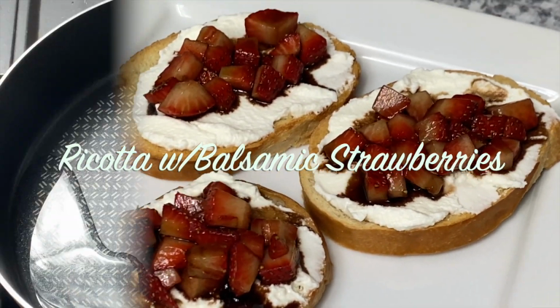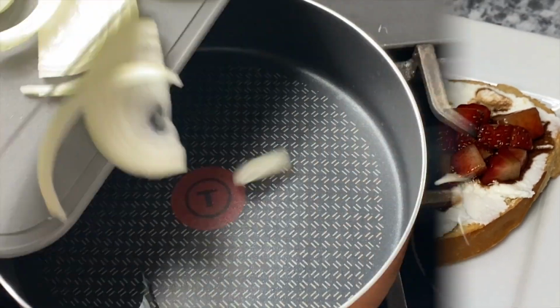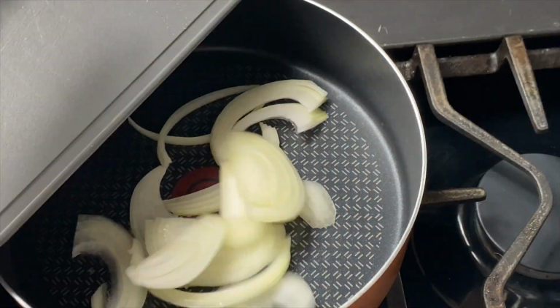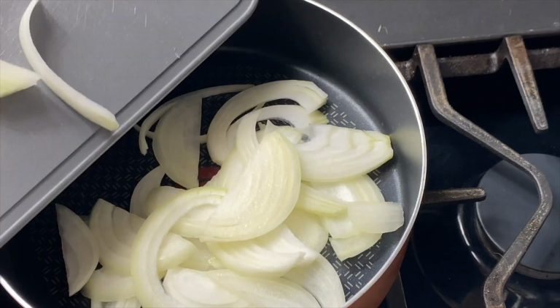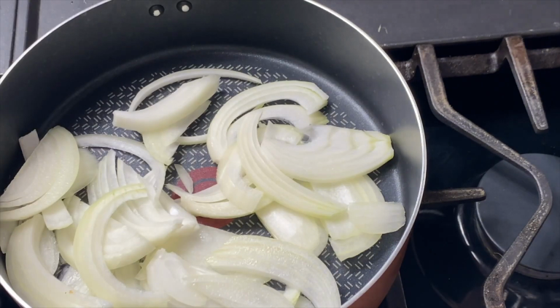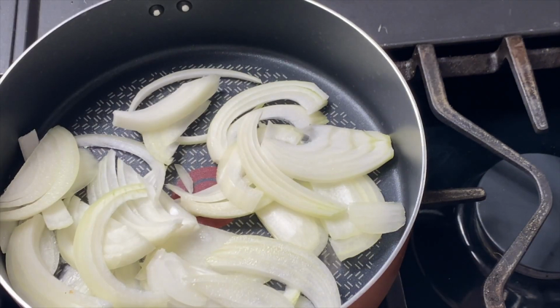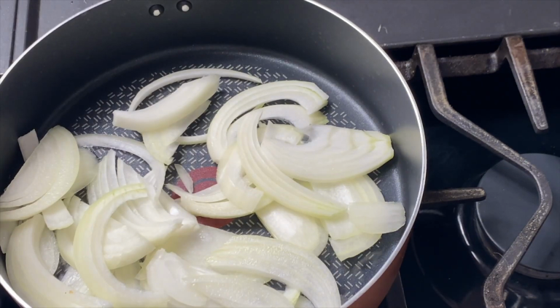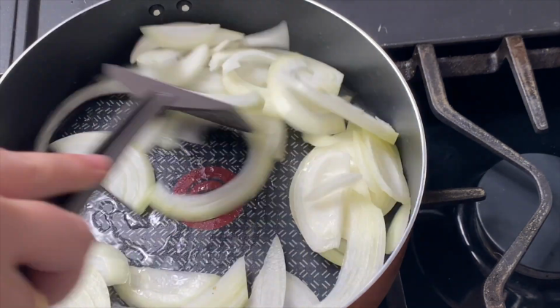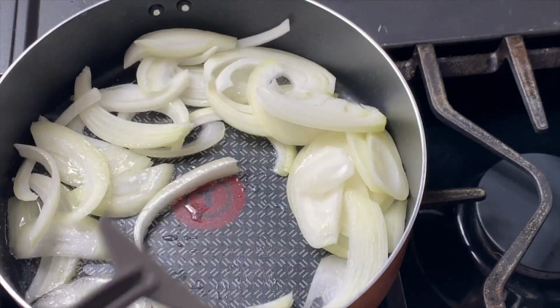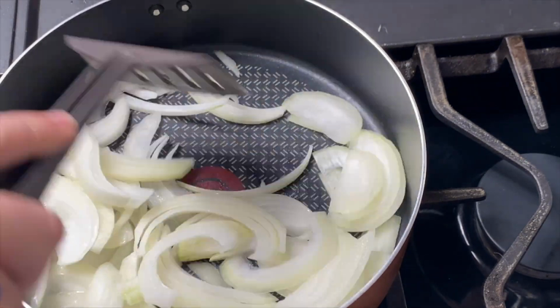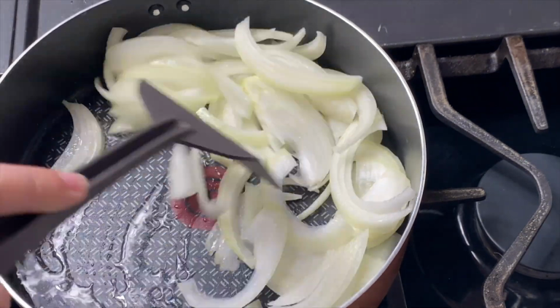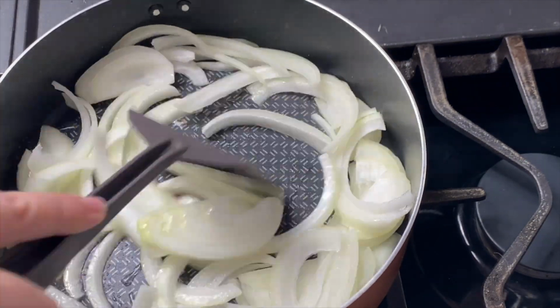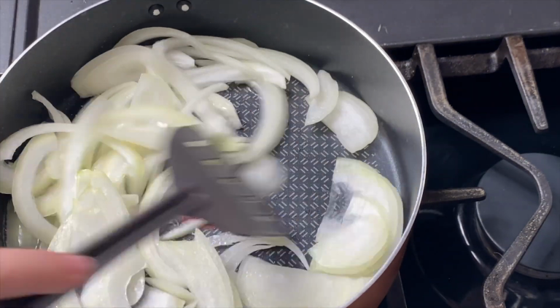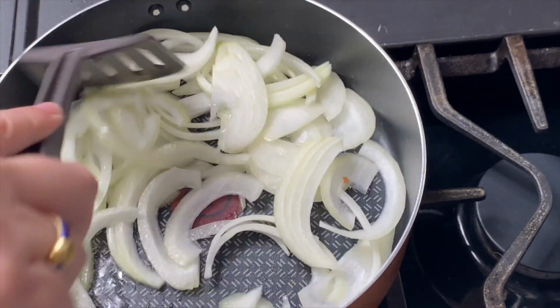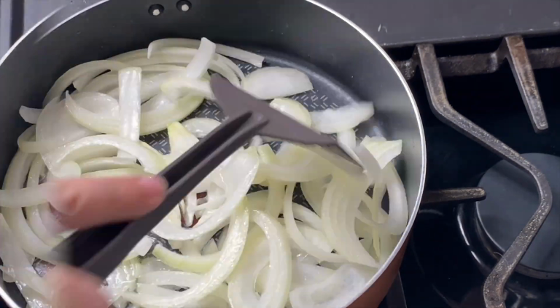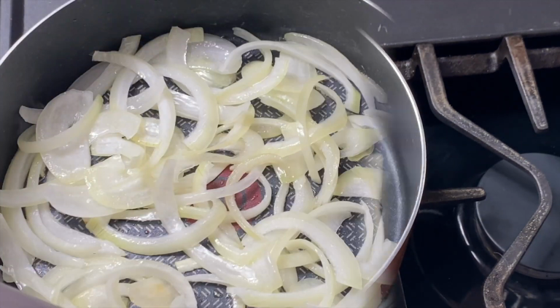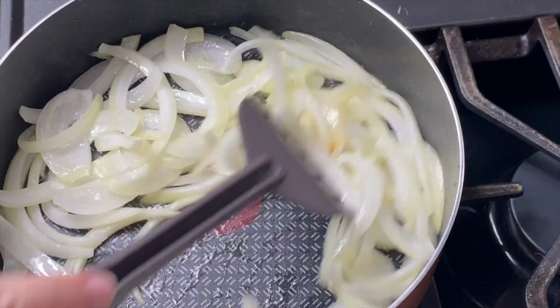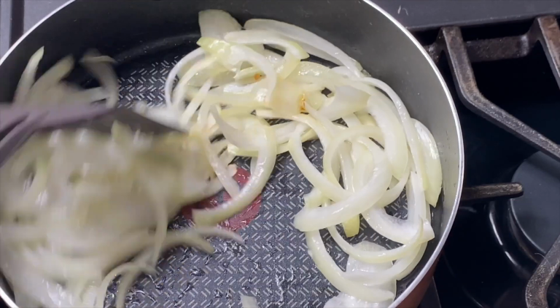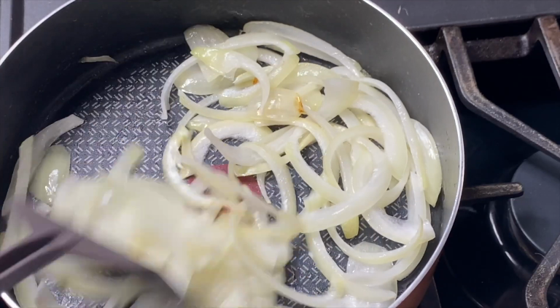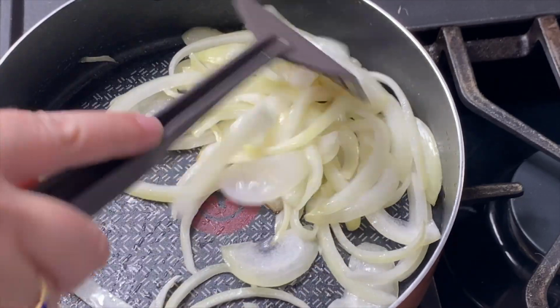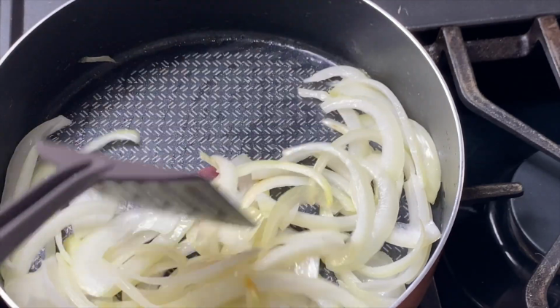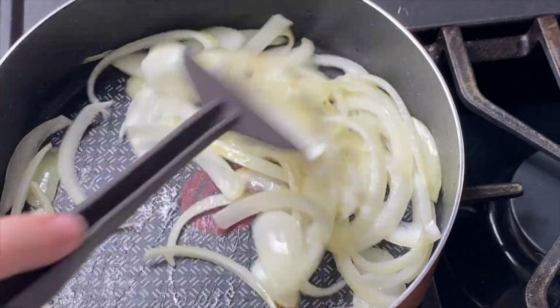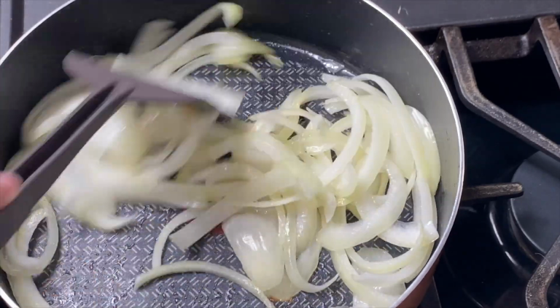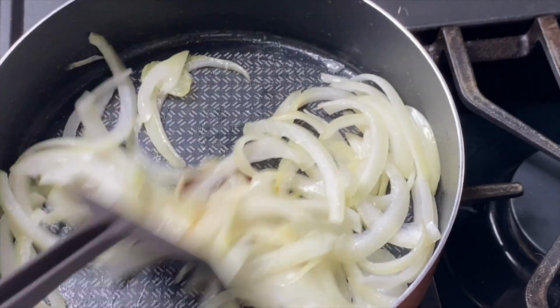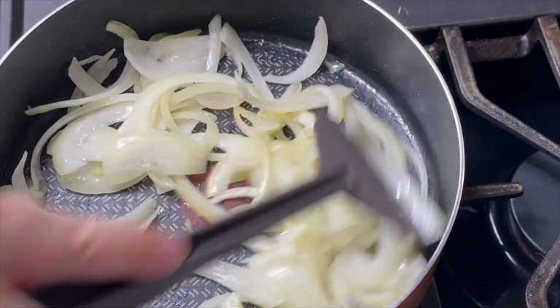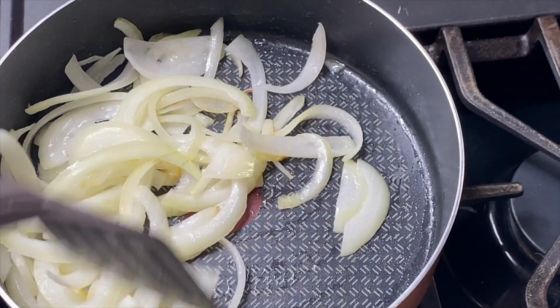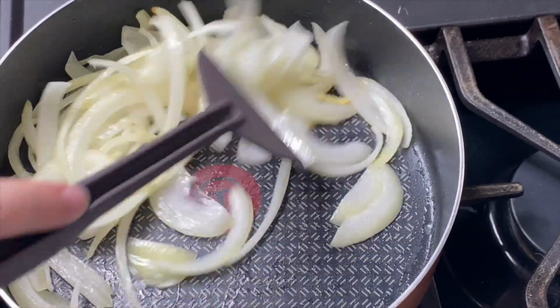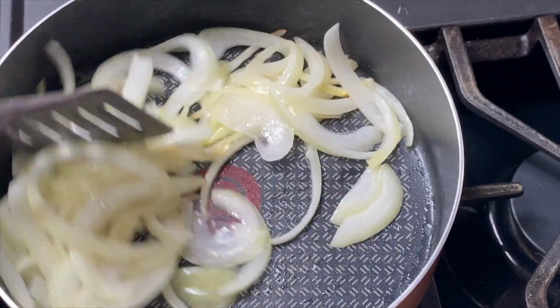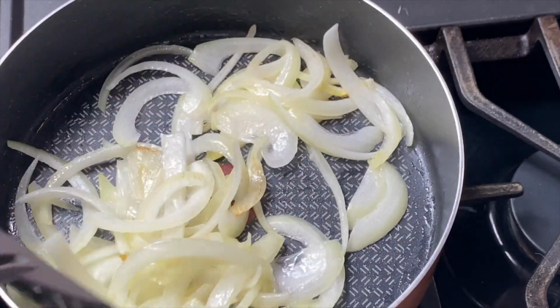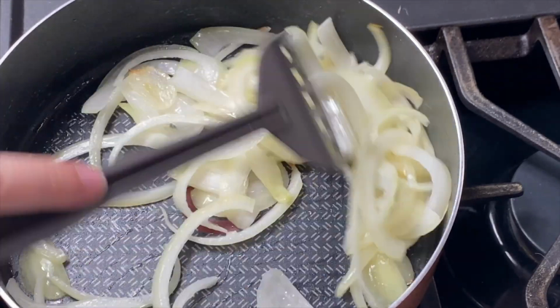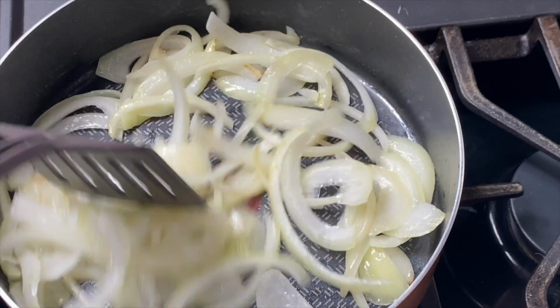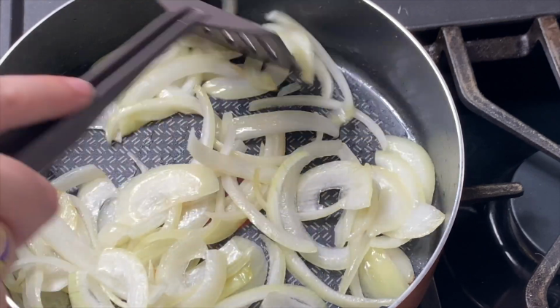We're going to get started with the first two crostini, which both utilize brie. One of them is going to be a brie and pesto crostini, and the other one has caramelized onions, and that's what I'm starting here.